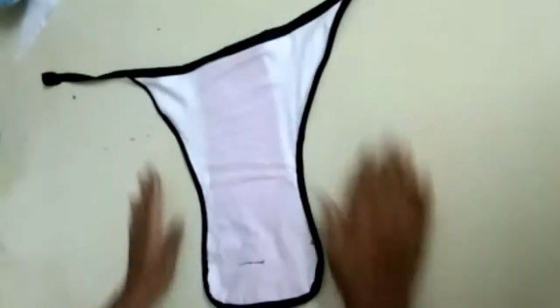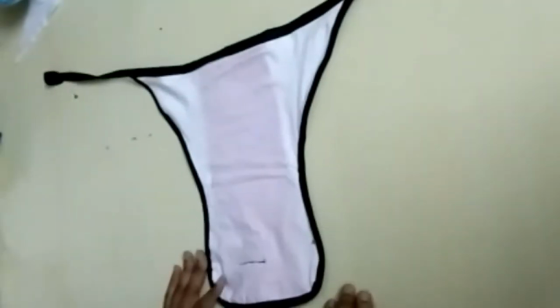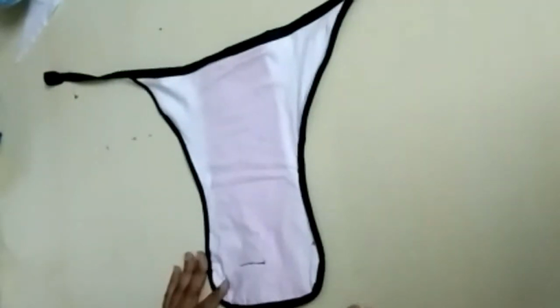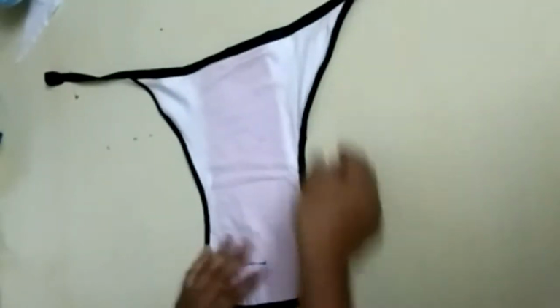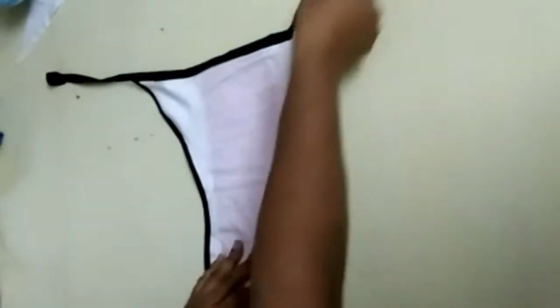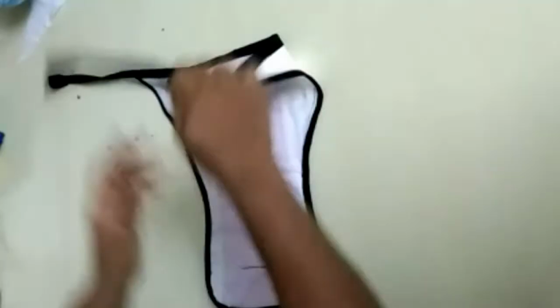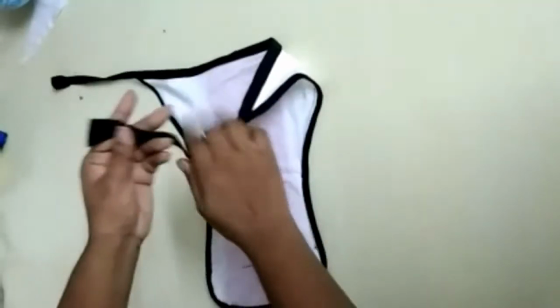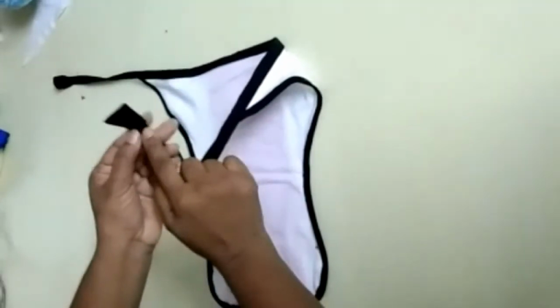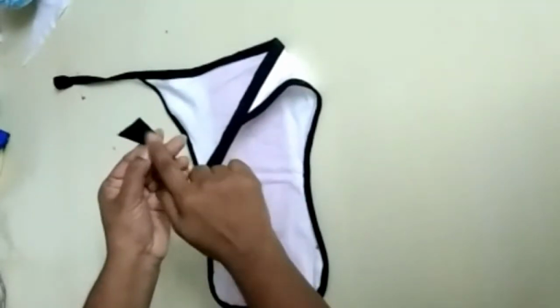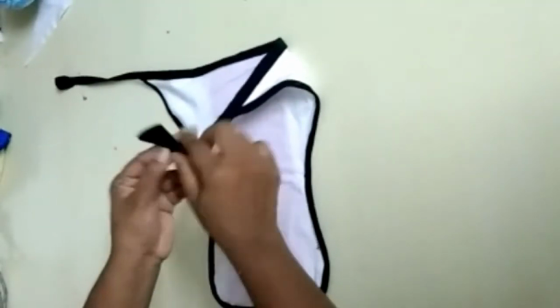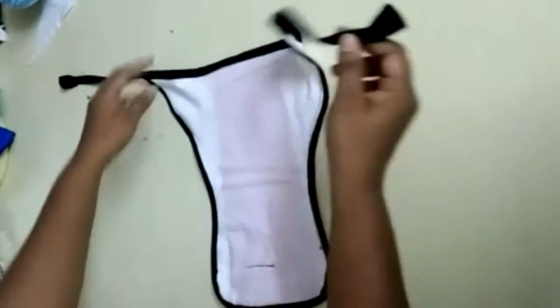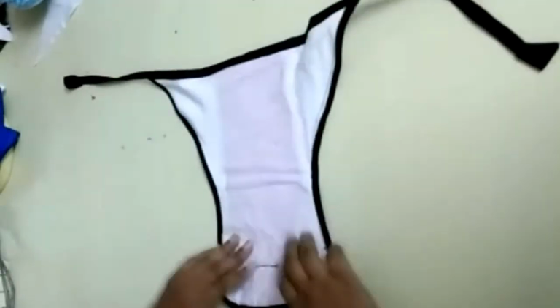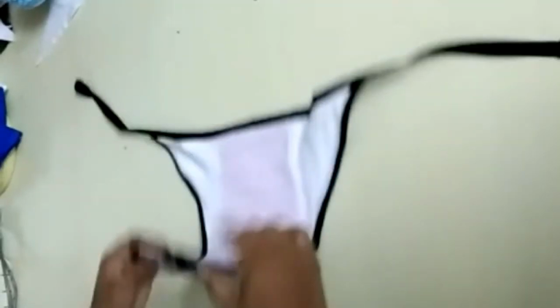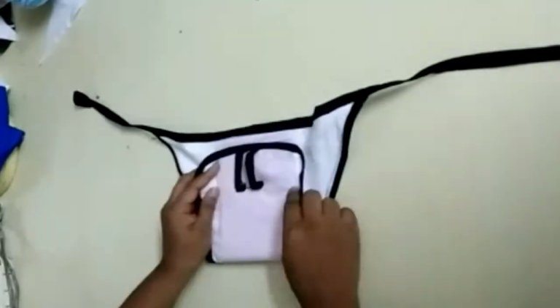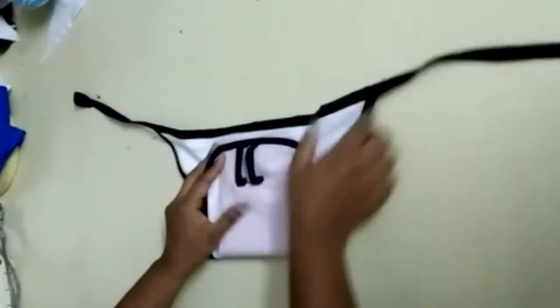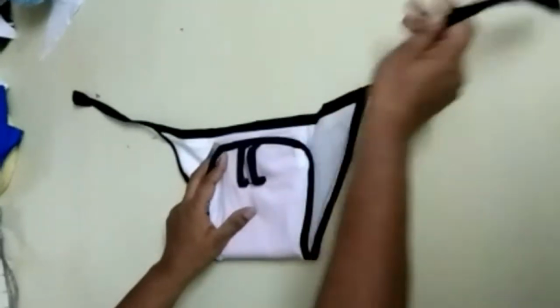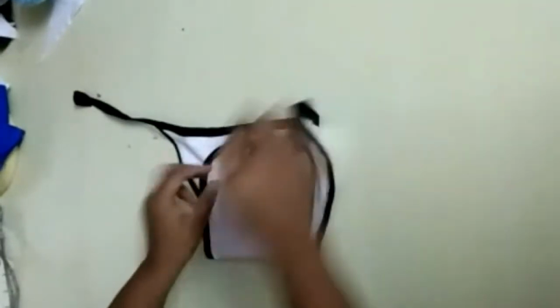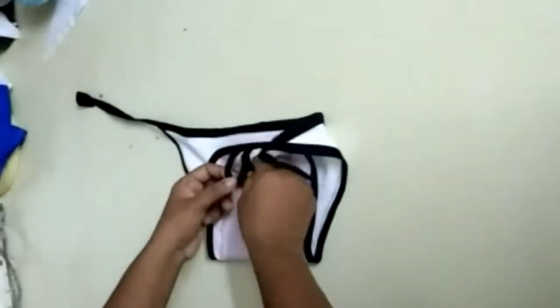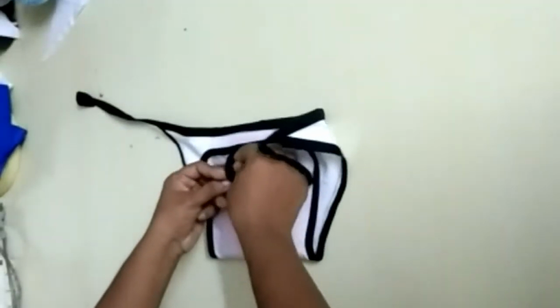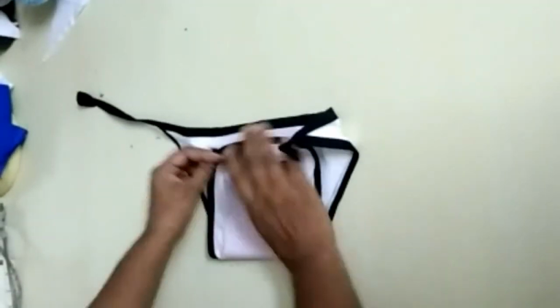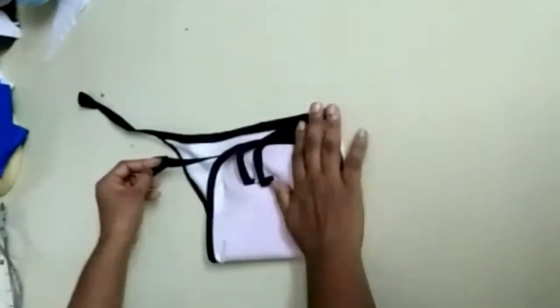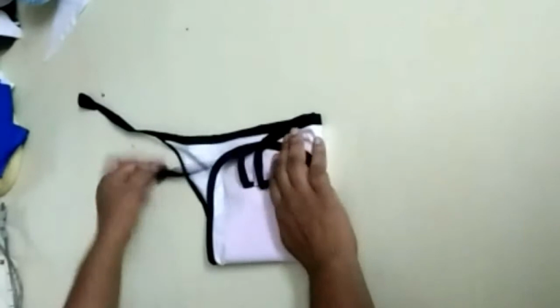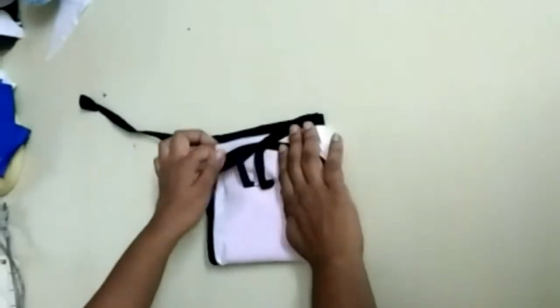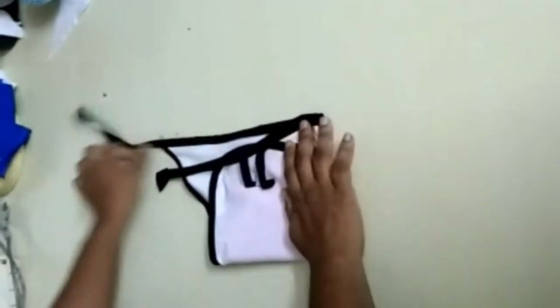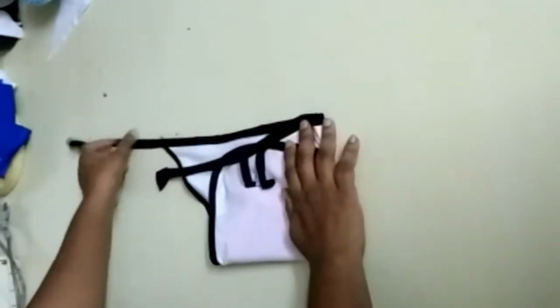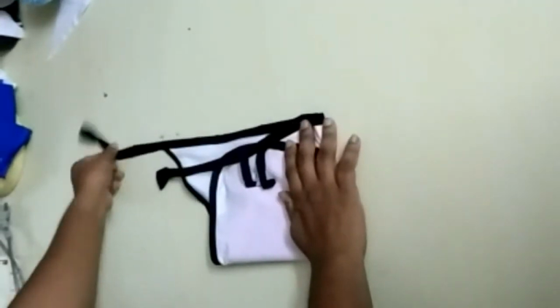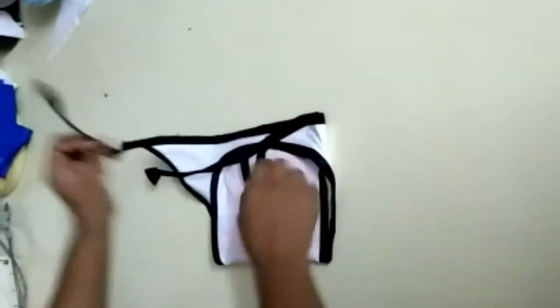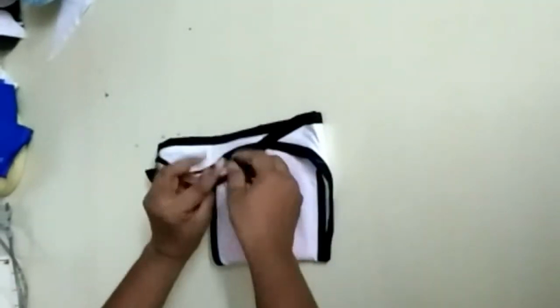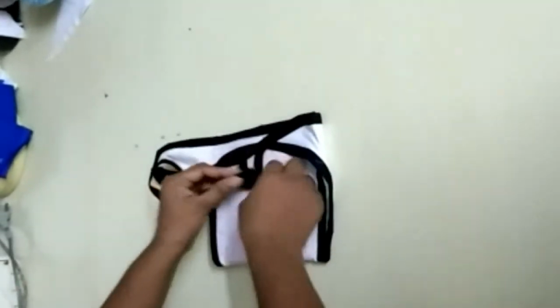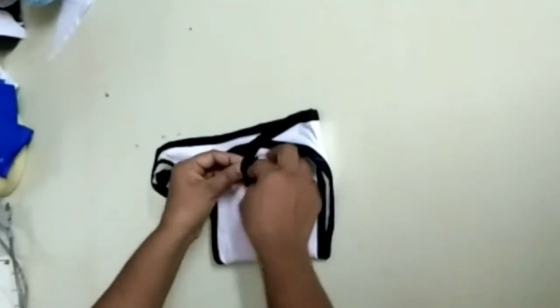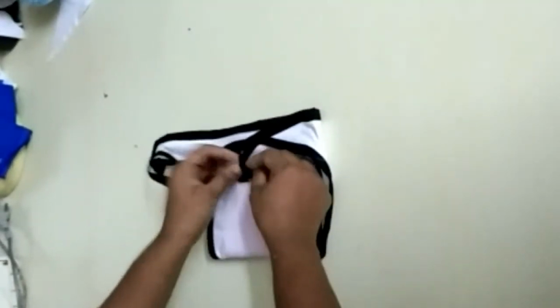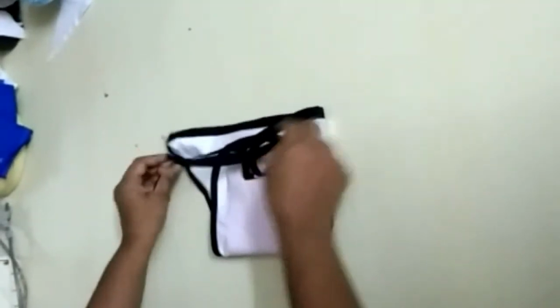We have finished the piping. You can see here. Also for the edges and corners I have just made a small belt, and we just need to tie like this. We are done with this first type.